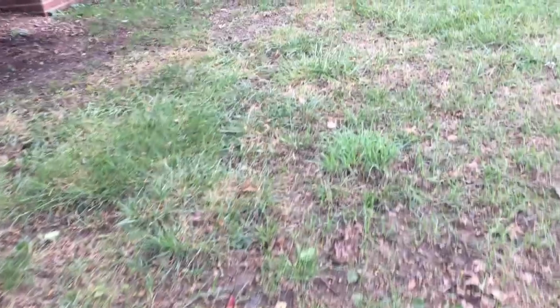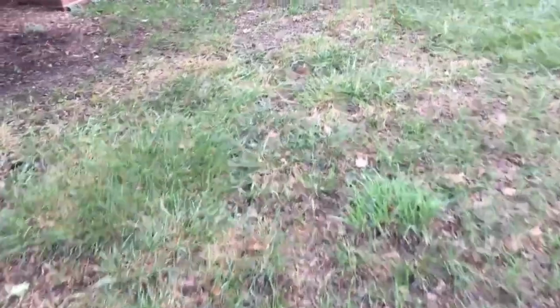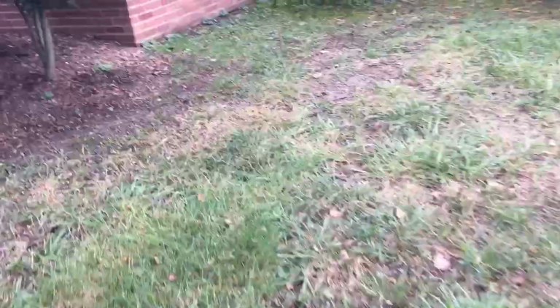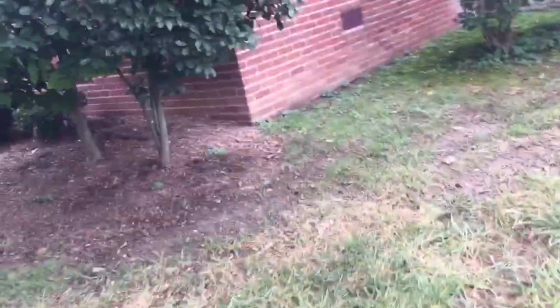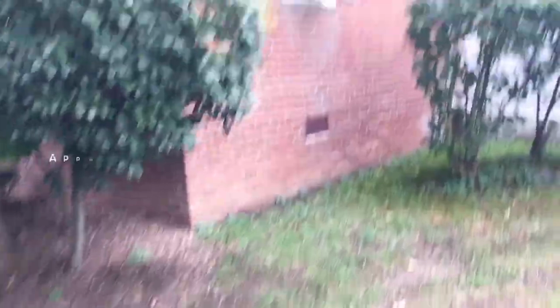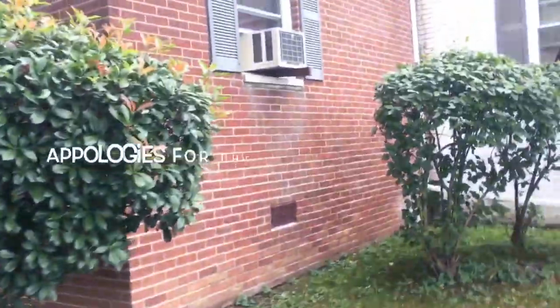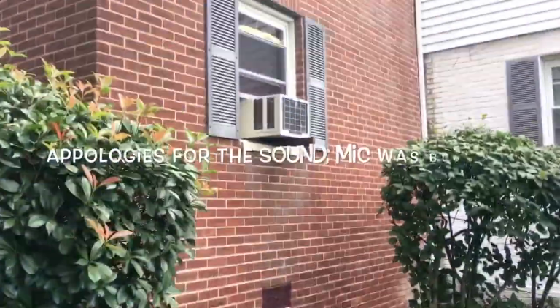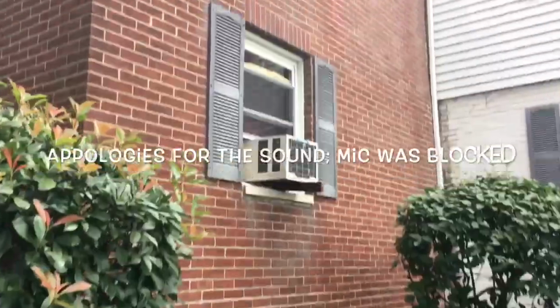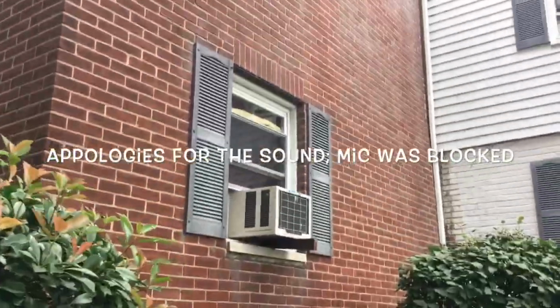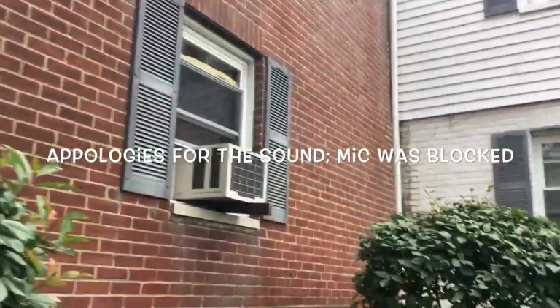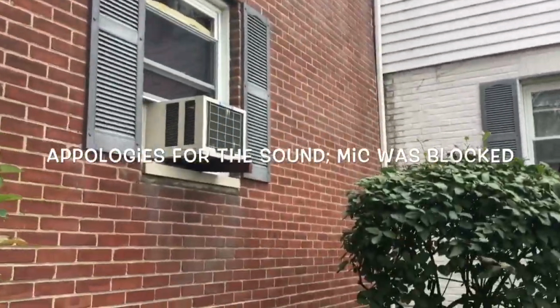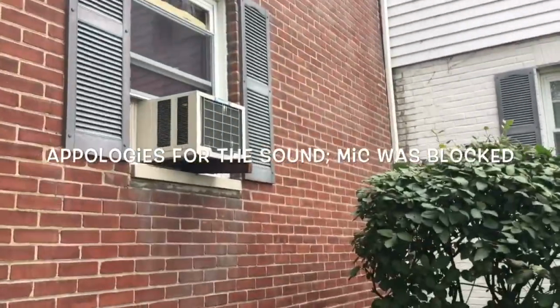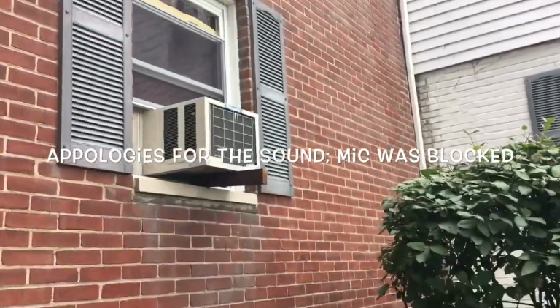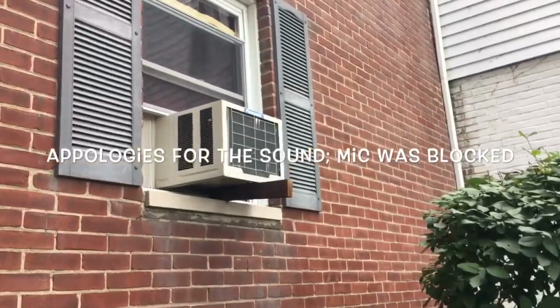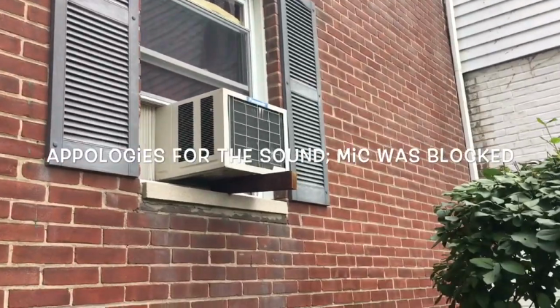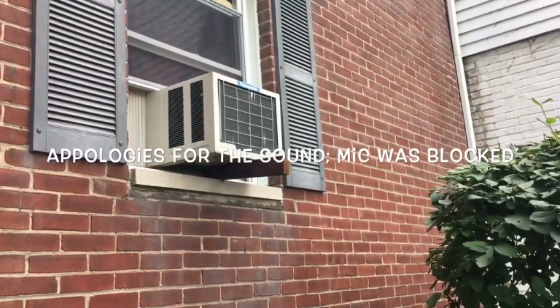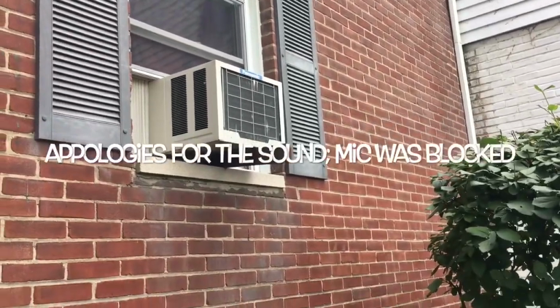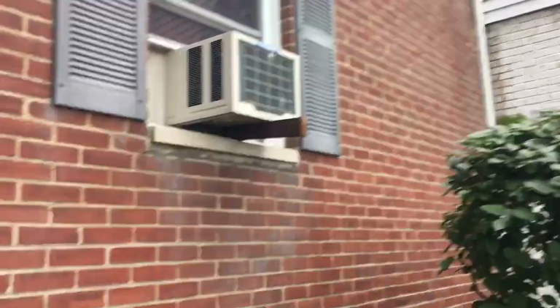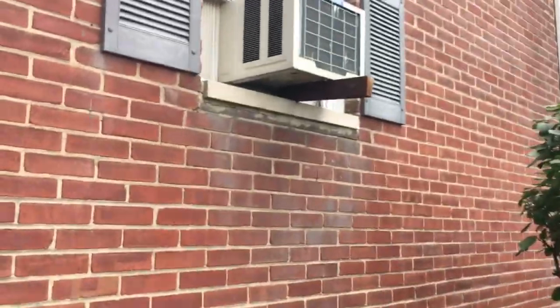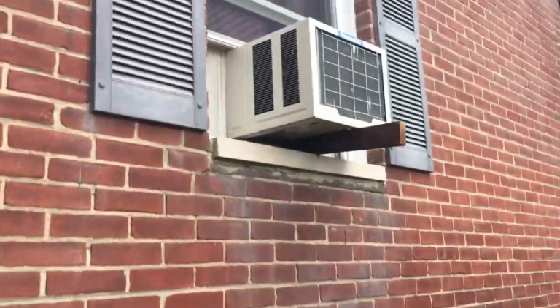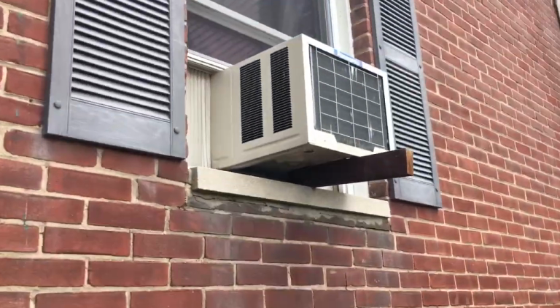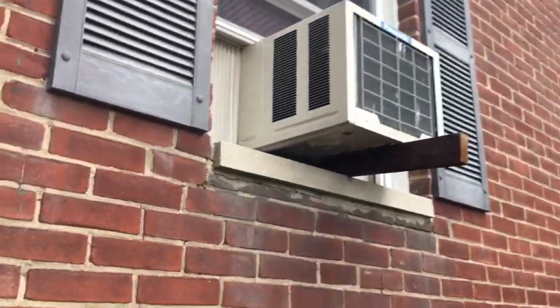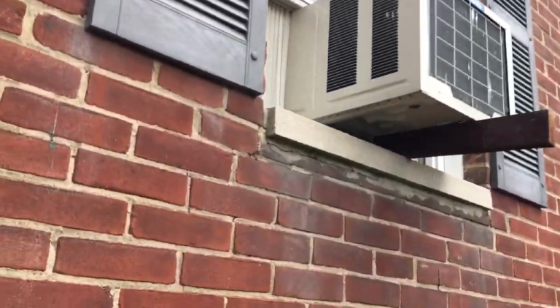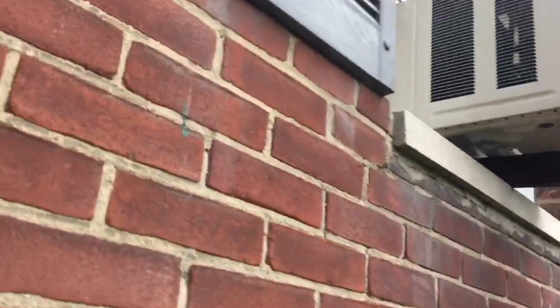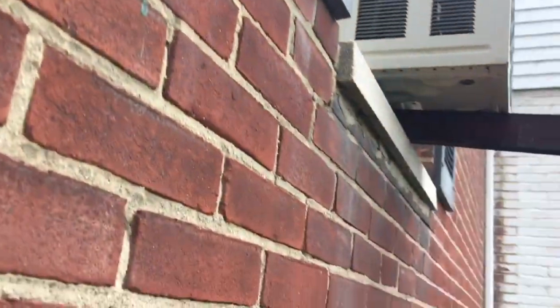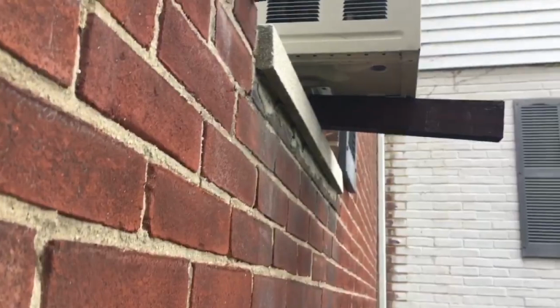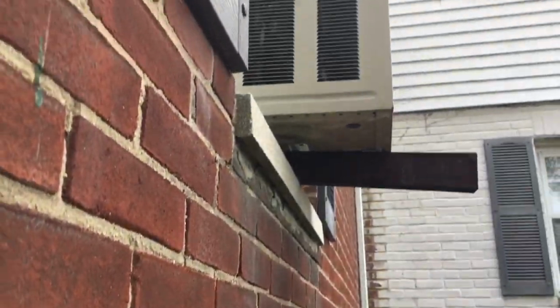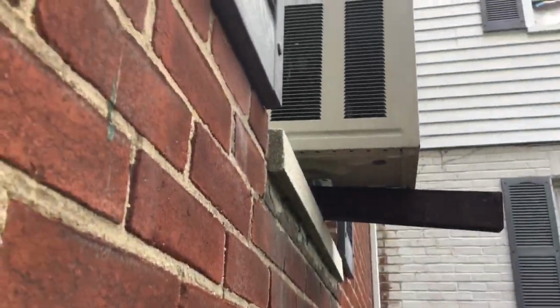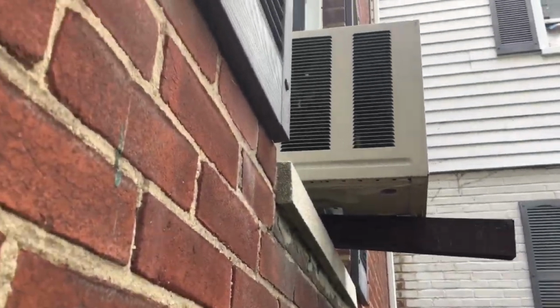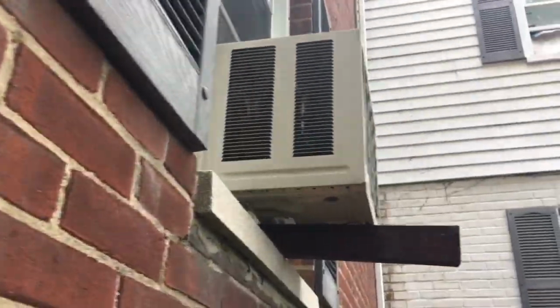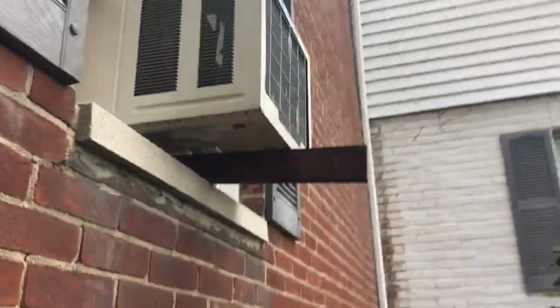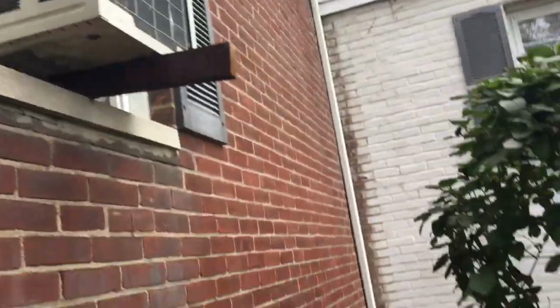Hey guys, Pet3 here. I have officially found a Bandier conditioner. It's a Panasonic with an LG or Matsushita compressor in it.